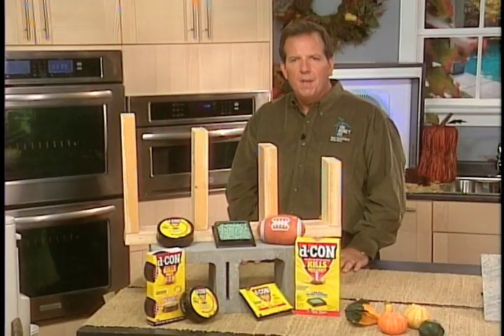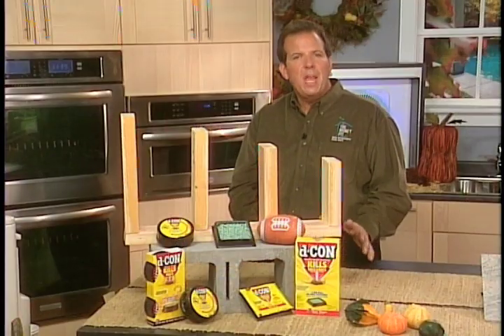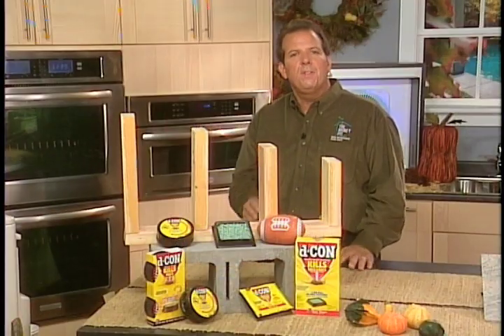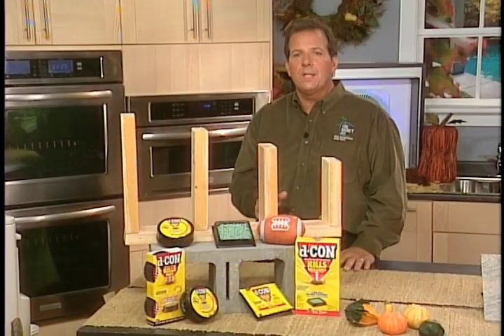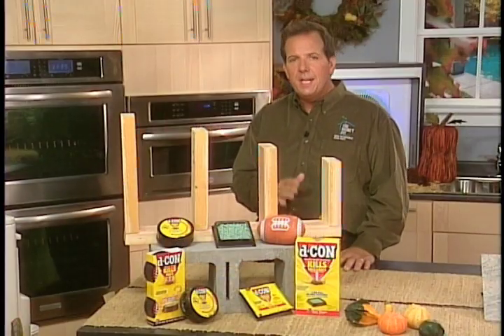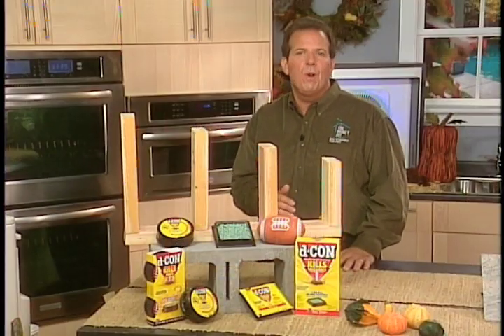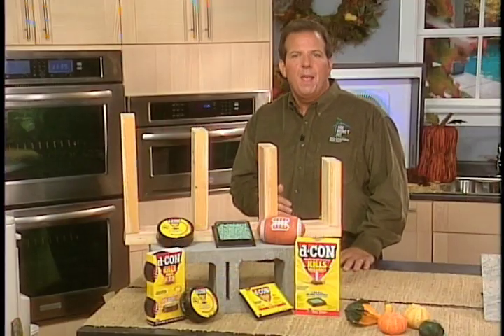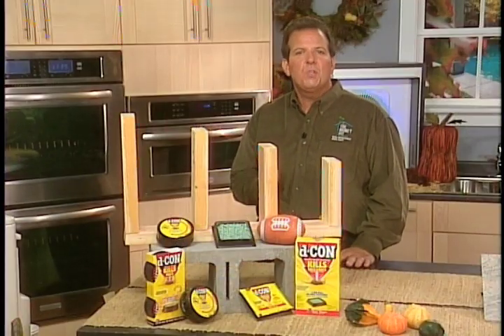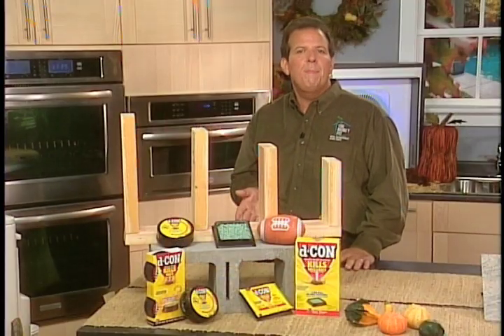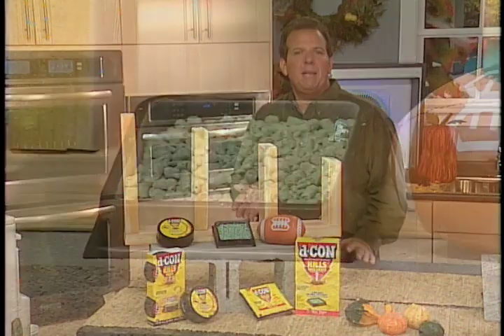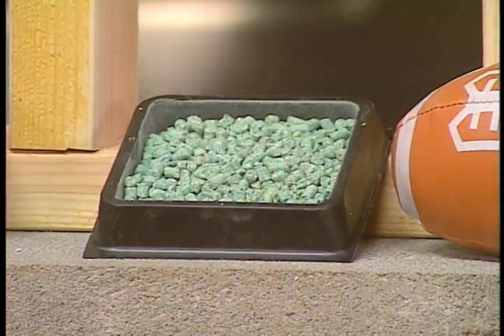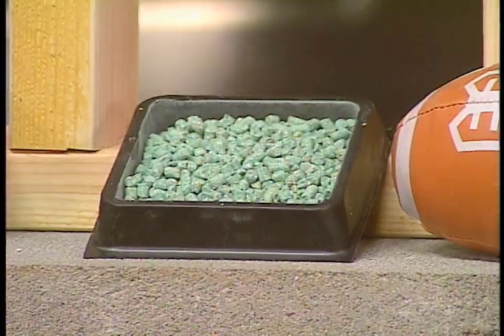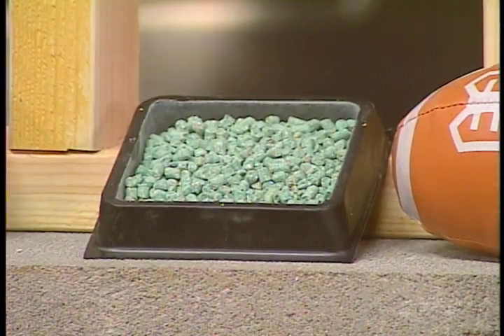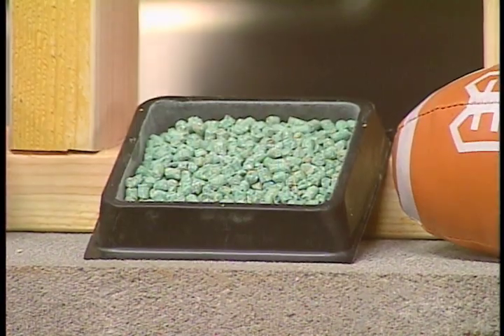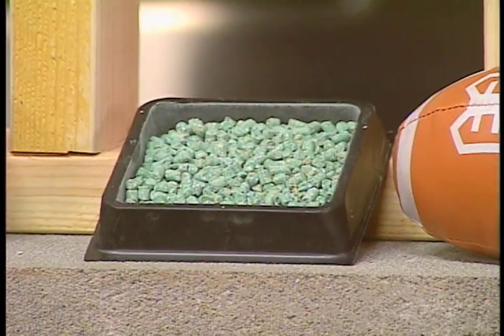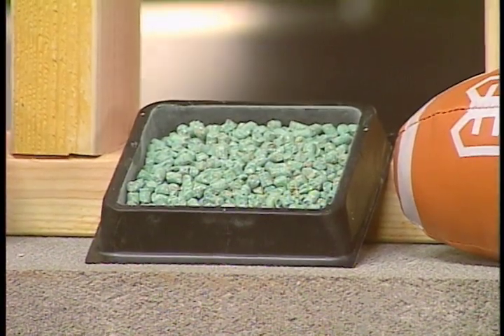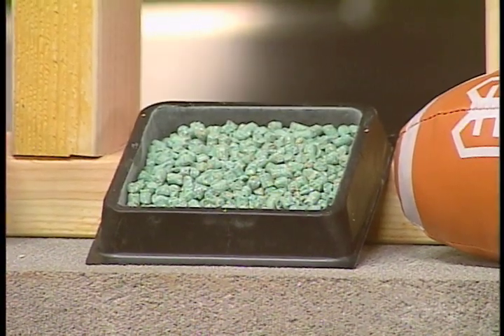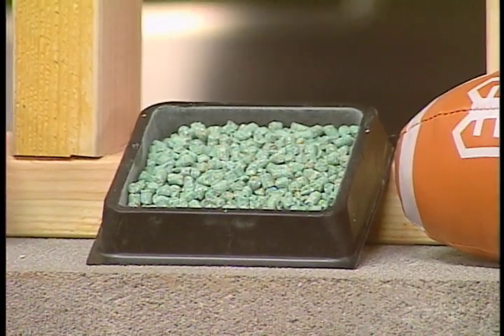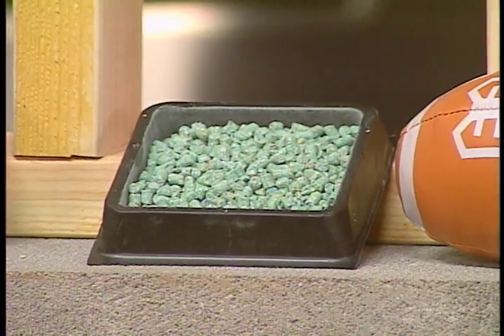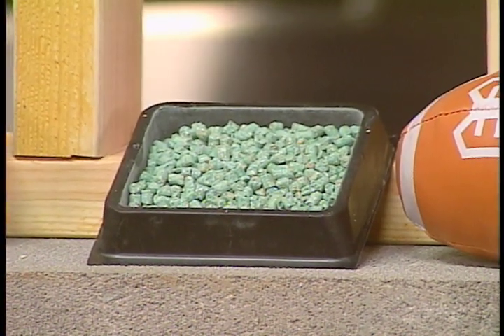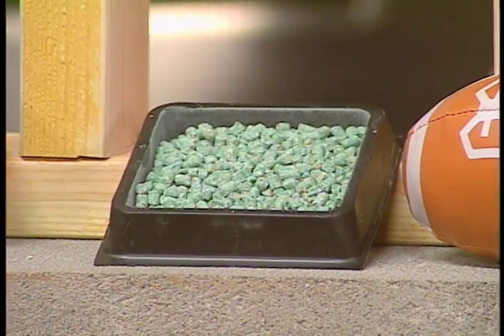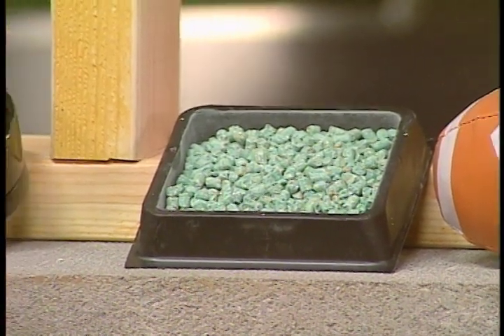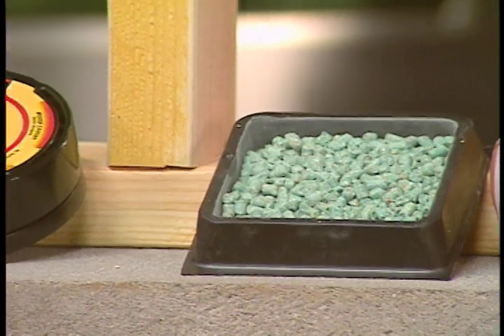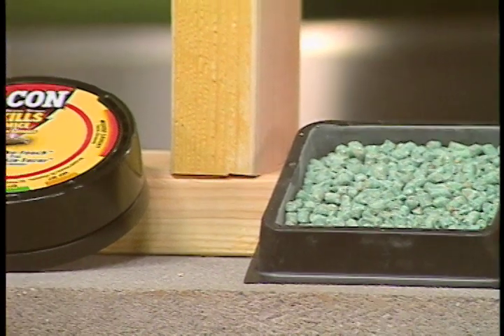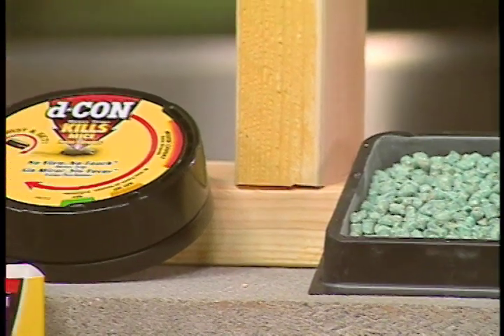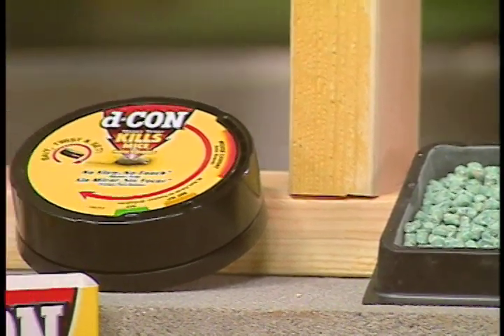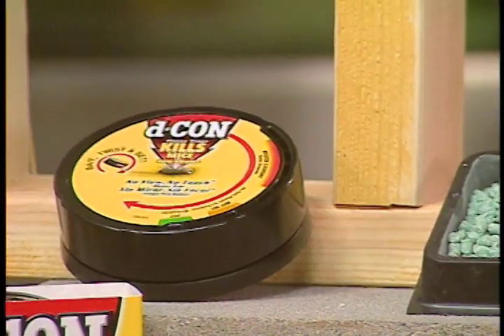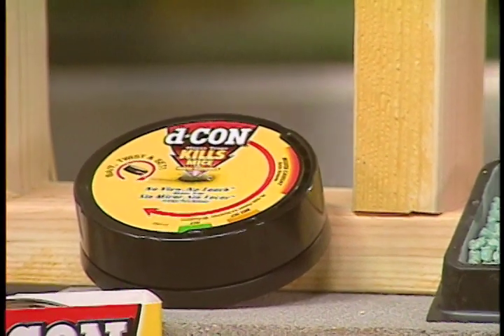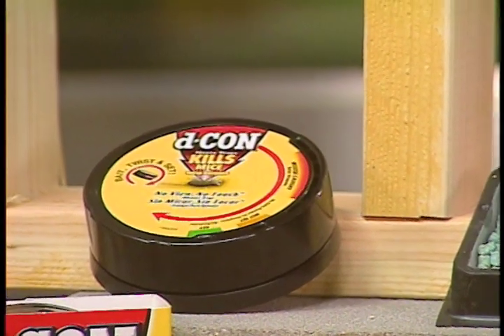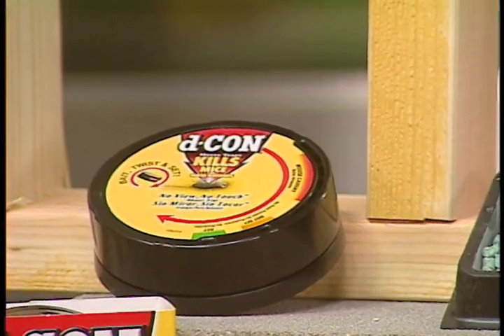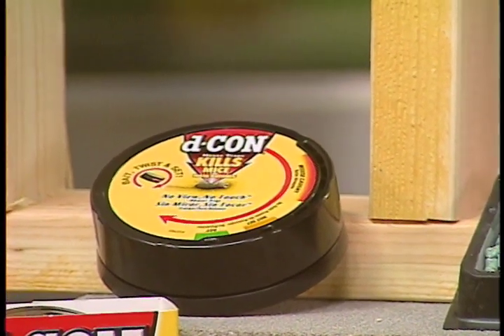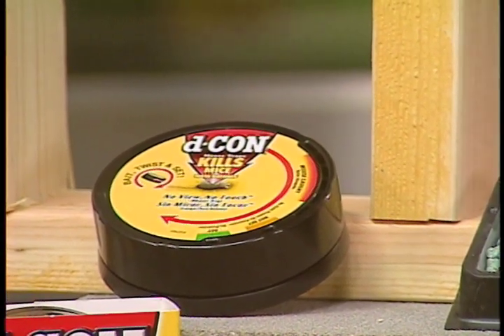For example, if you don't want to see a dead rodent, these ready-mixed bait bits kill pests with one feeding after they've left your living area. And traps like this no-view, no-touch are the answer if you want proof that you've eliminated your rodent problem.